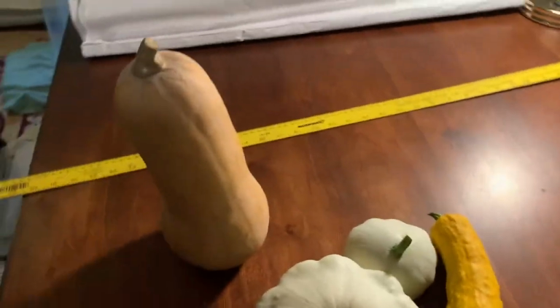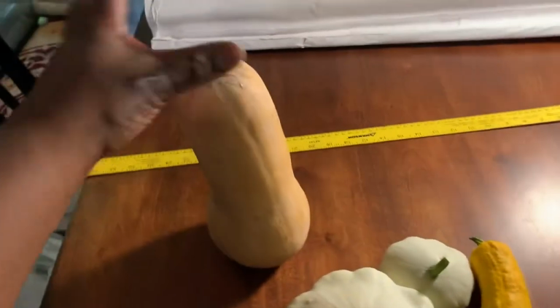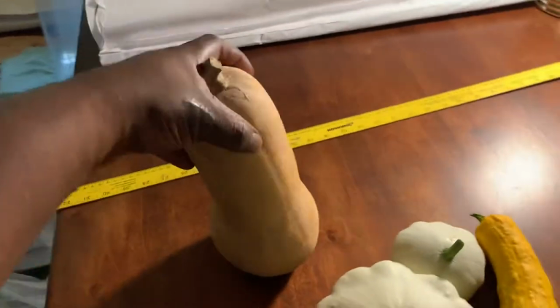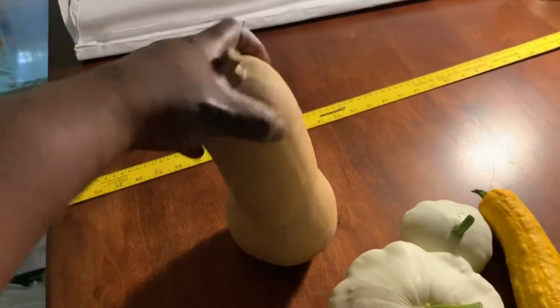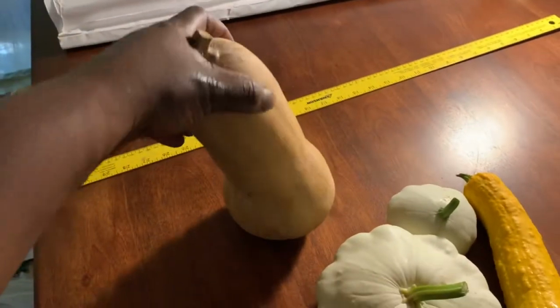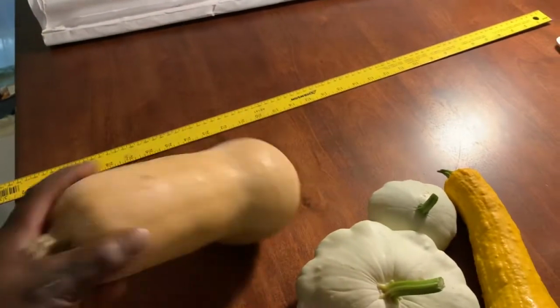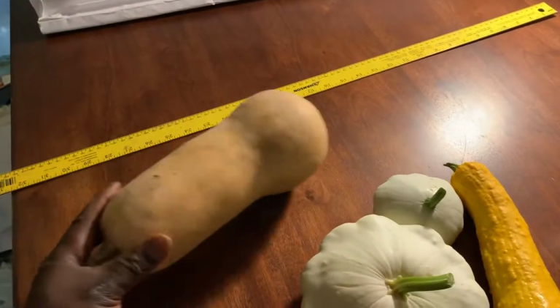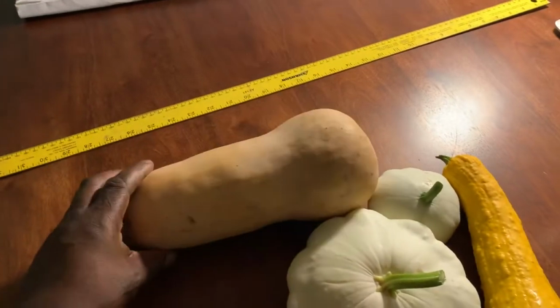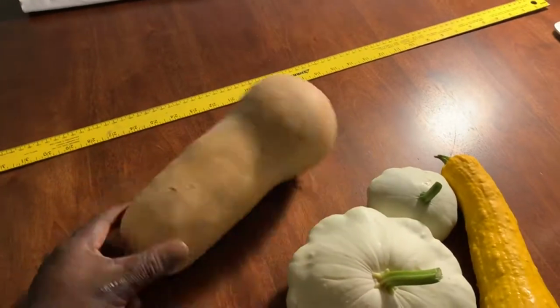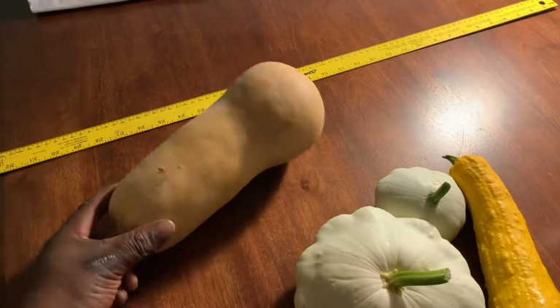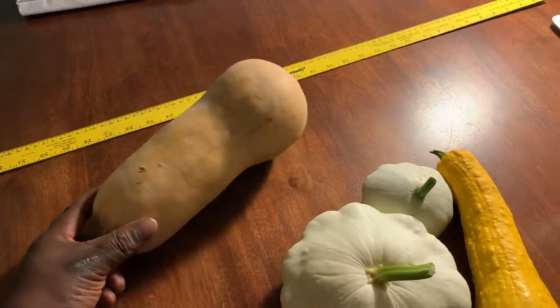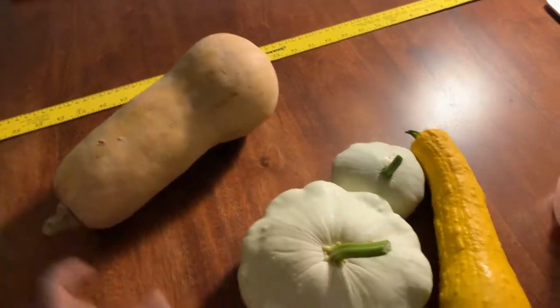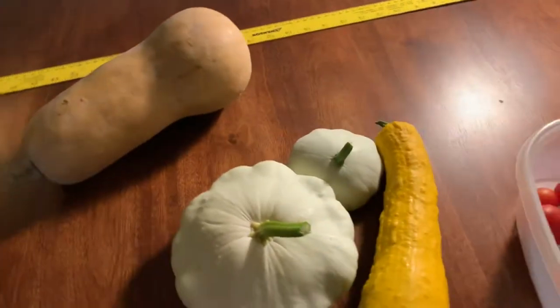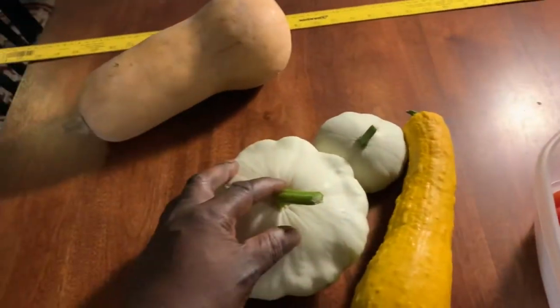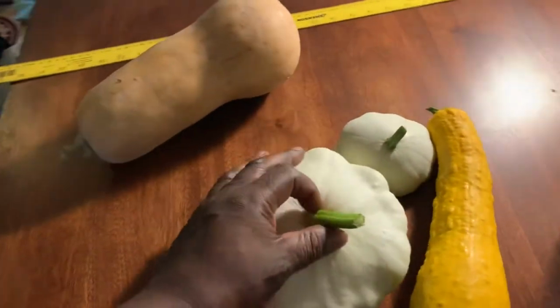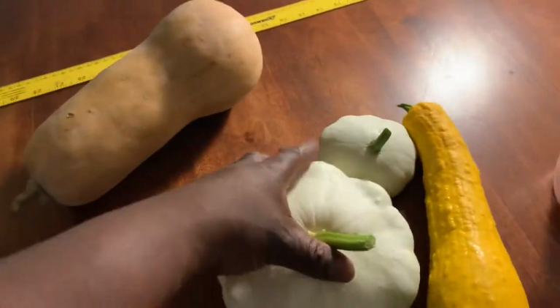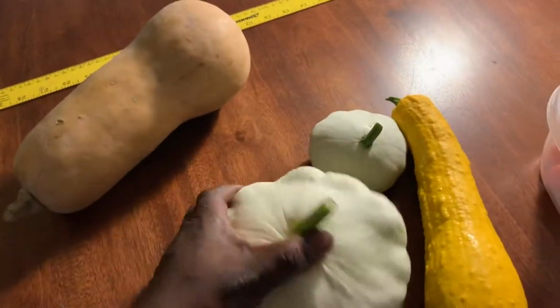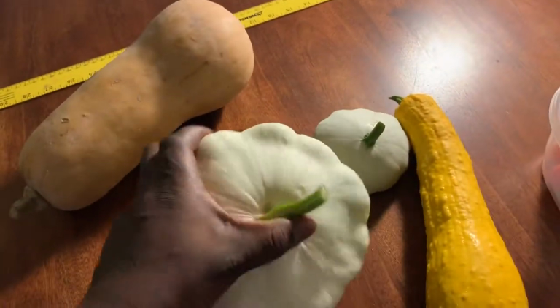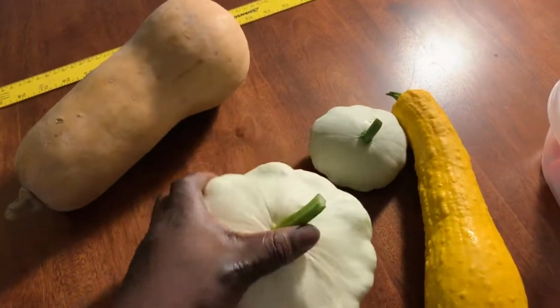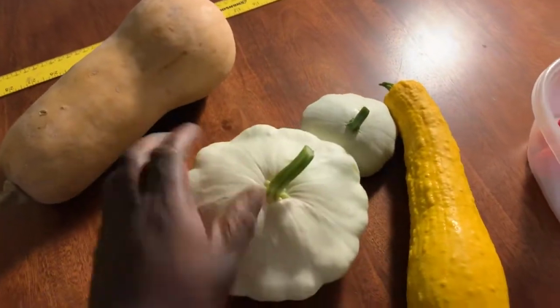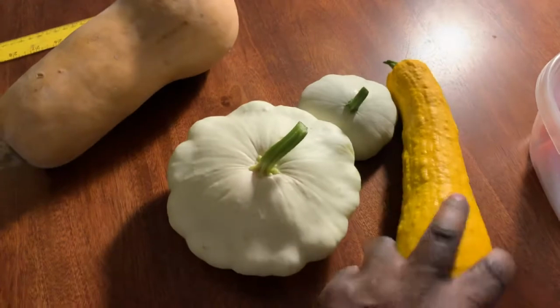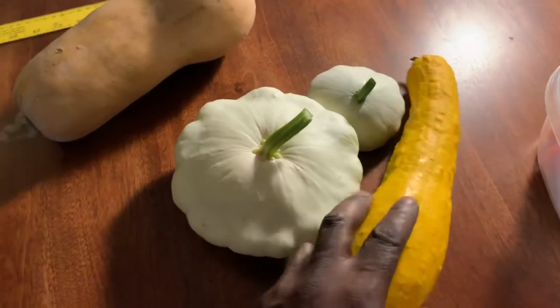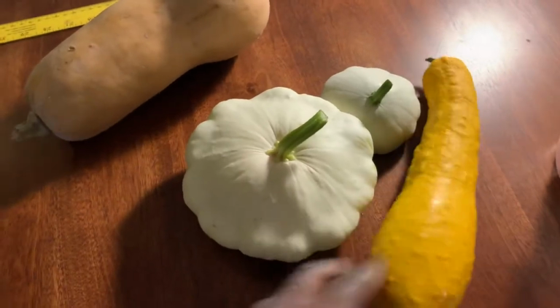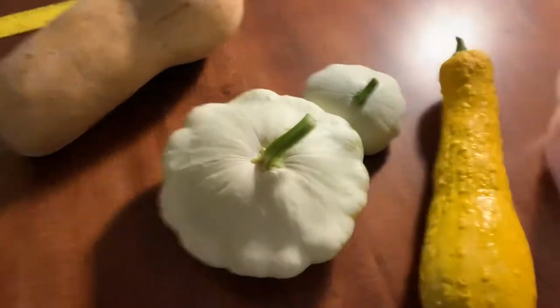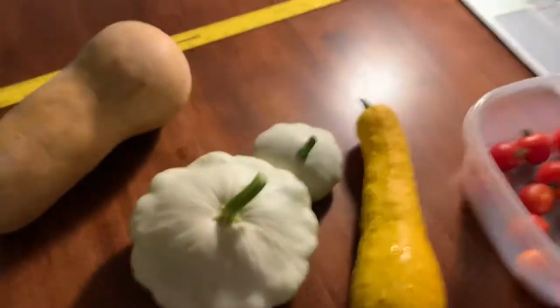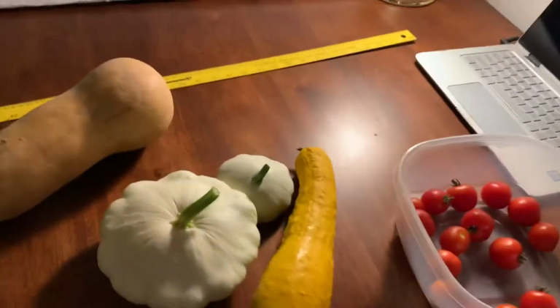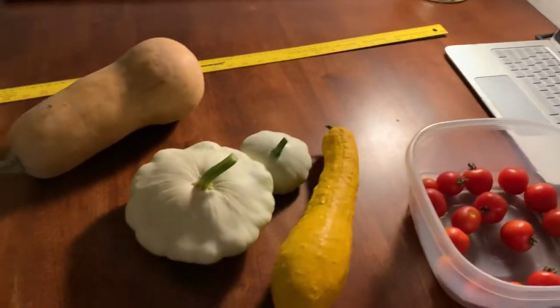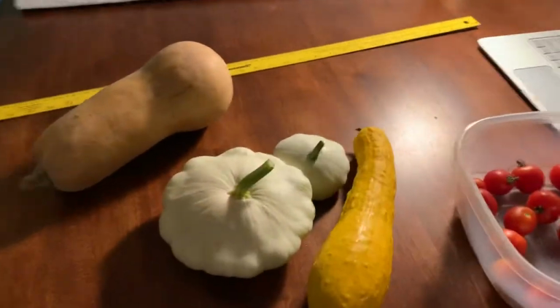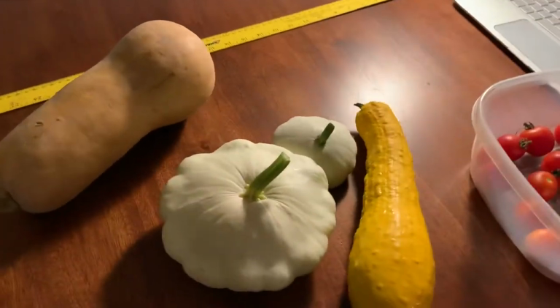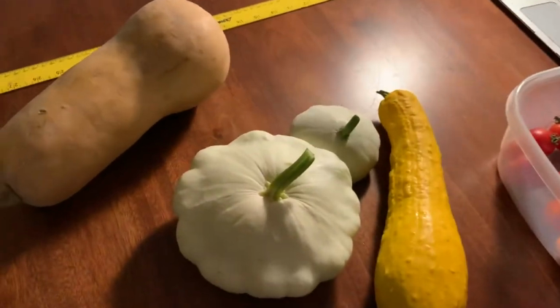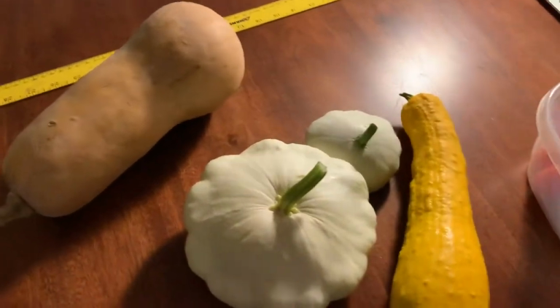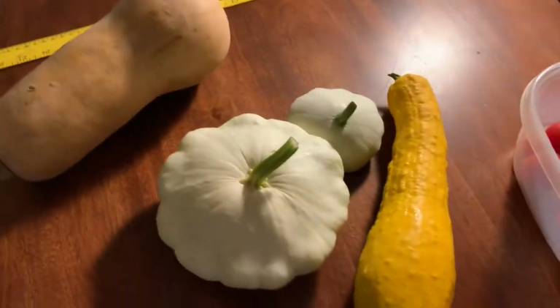Right here is a butternut squash — you may recognize it — and it is a winter squash. Here is a patty pan, or scallop squash, and some yellow squash you may recognize, and that is an example of summer squash.